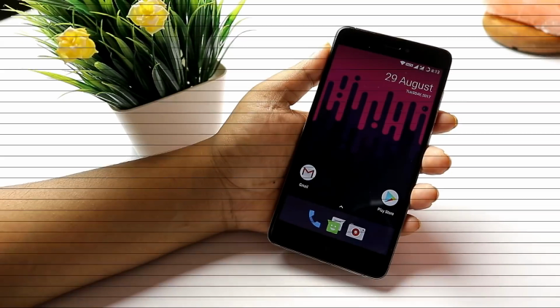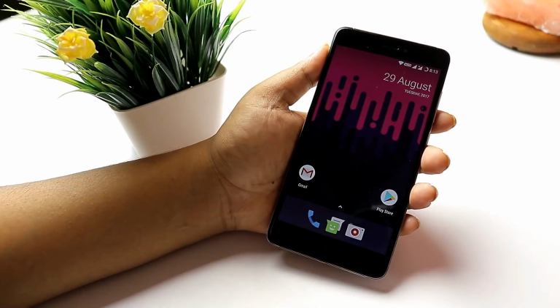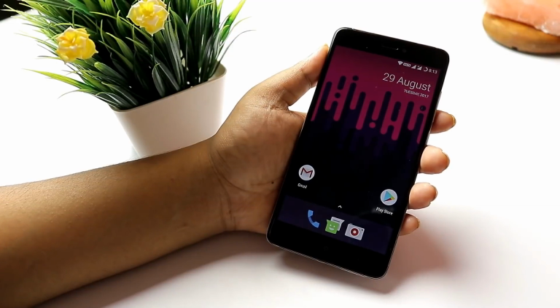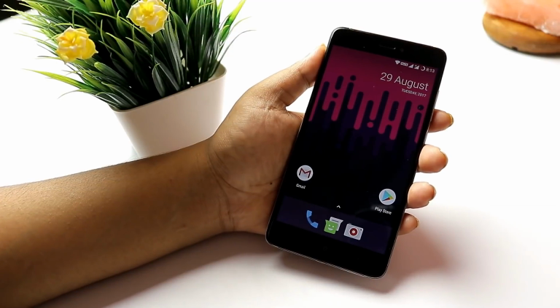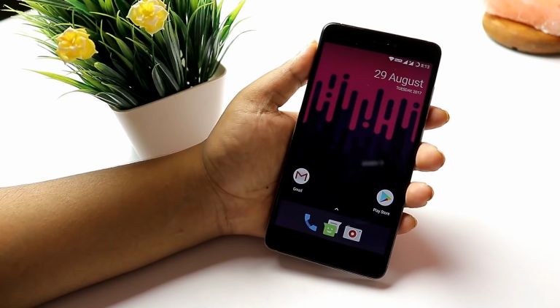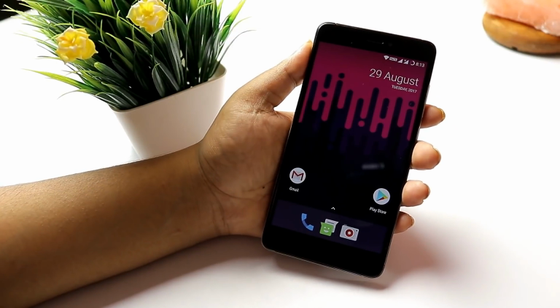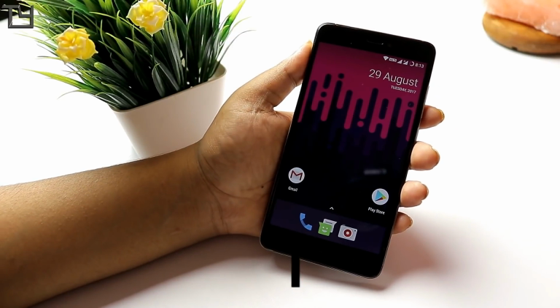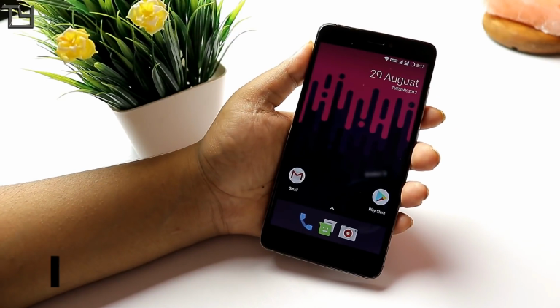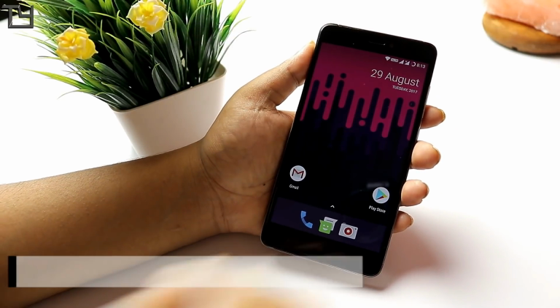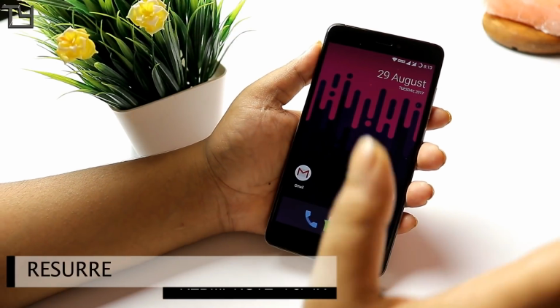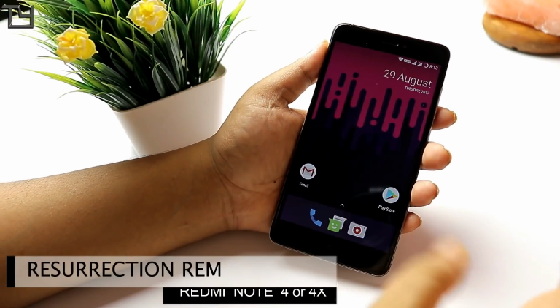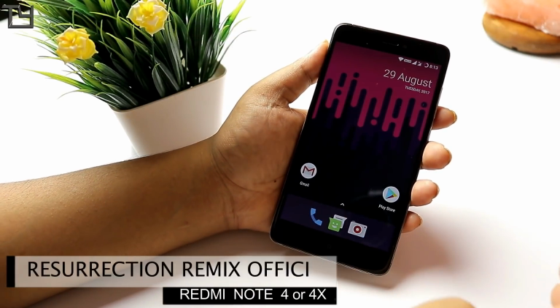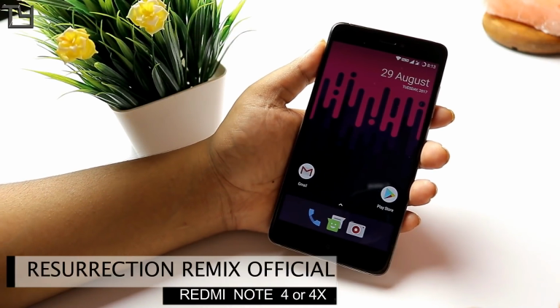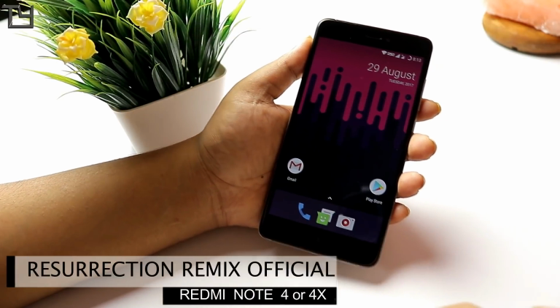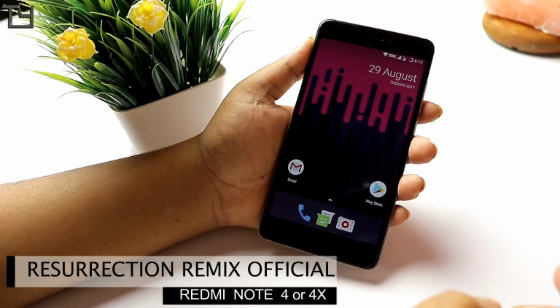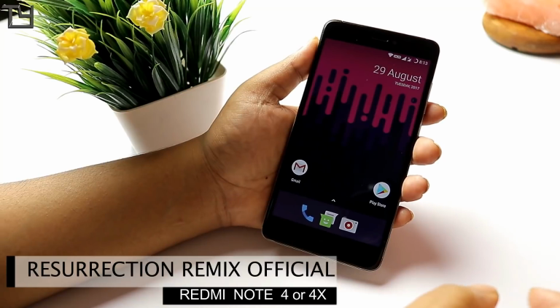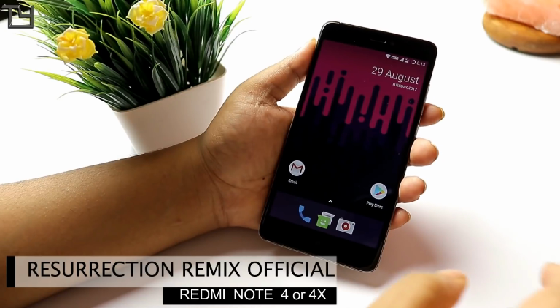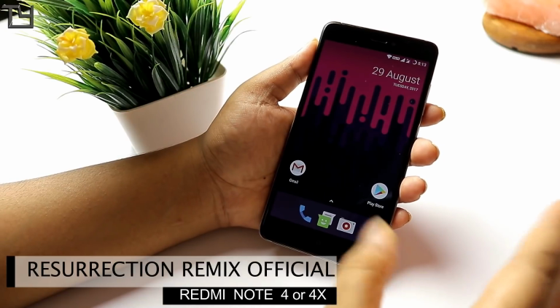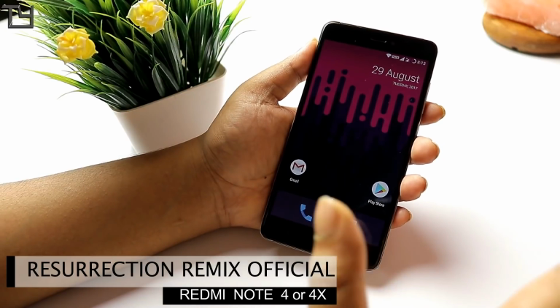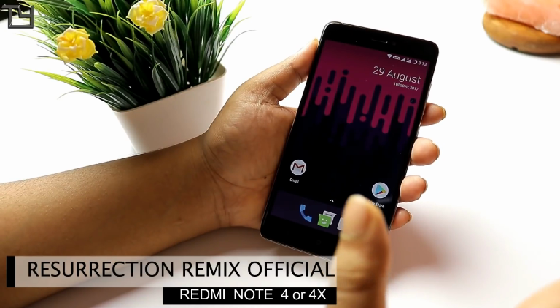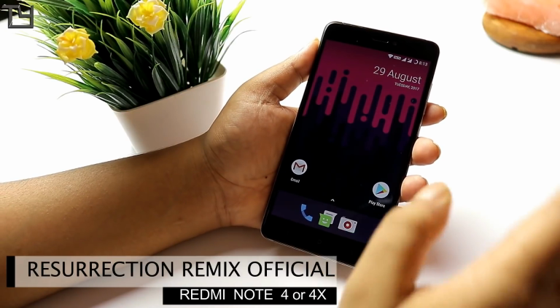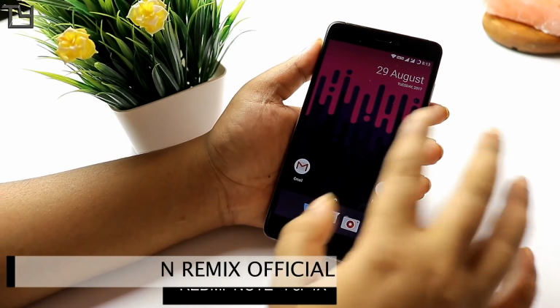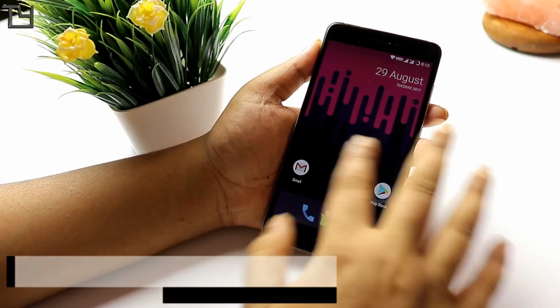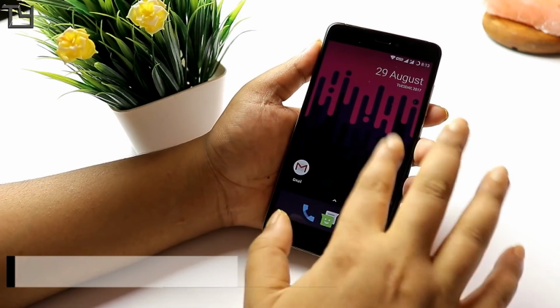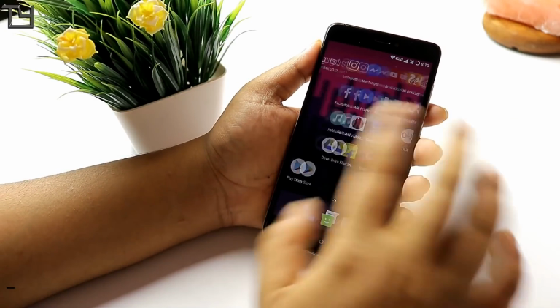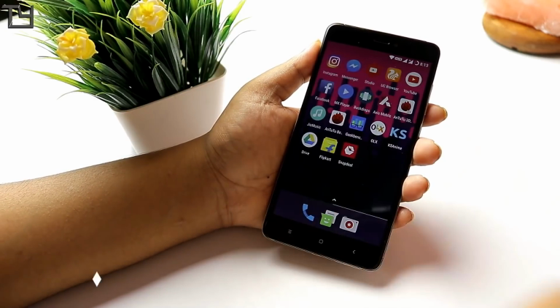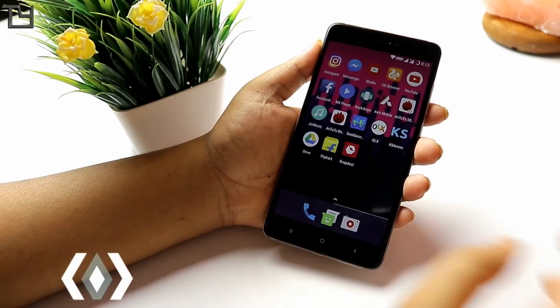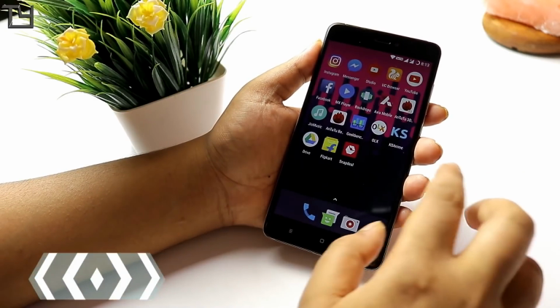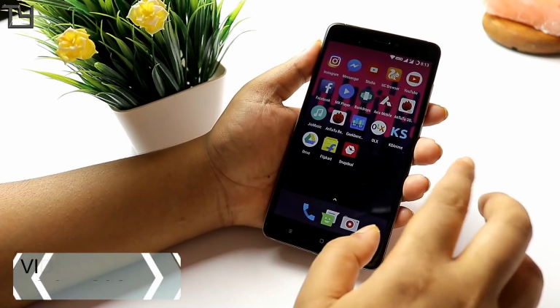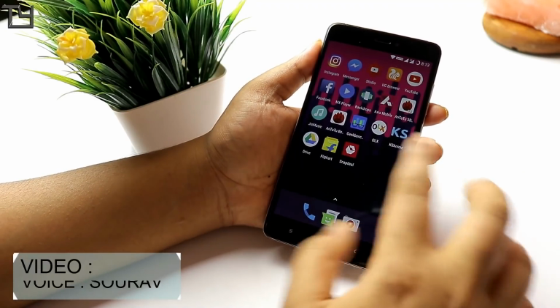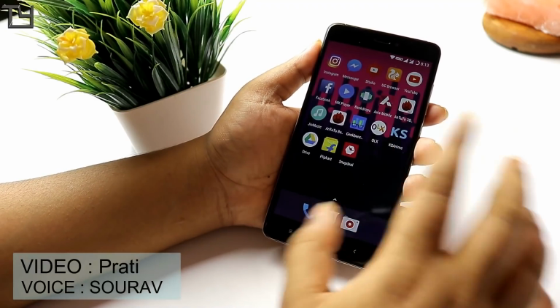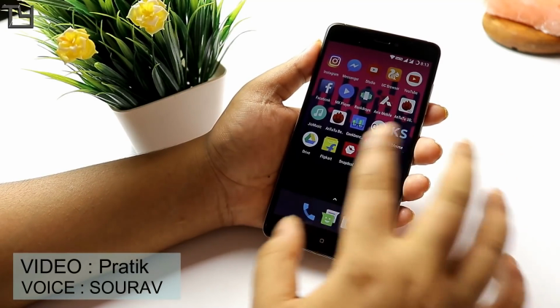Hey! What is up everyone? This is Saurav here from Takeyard and in this video I will be showing you Resurrection Remix Official ROM for Redmi Note 4 or 4X.